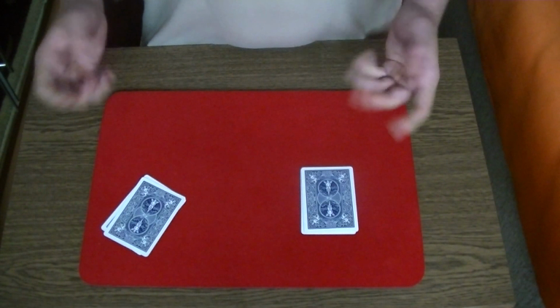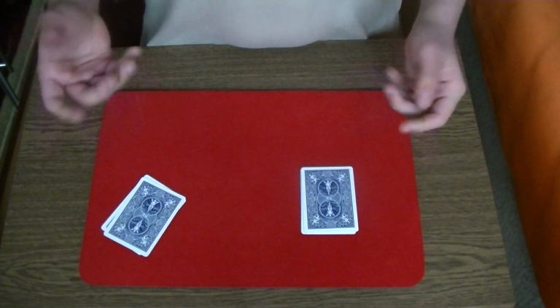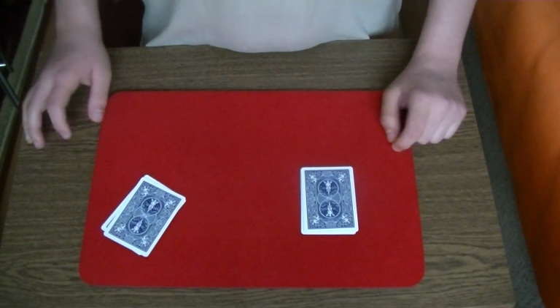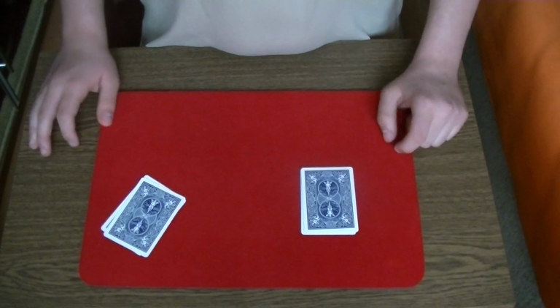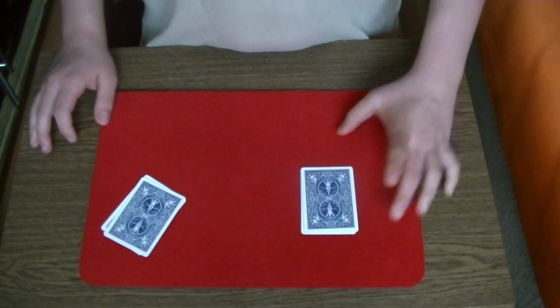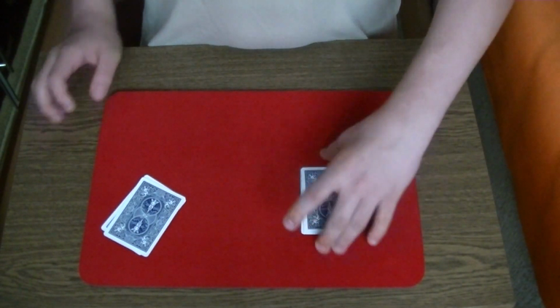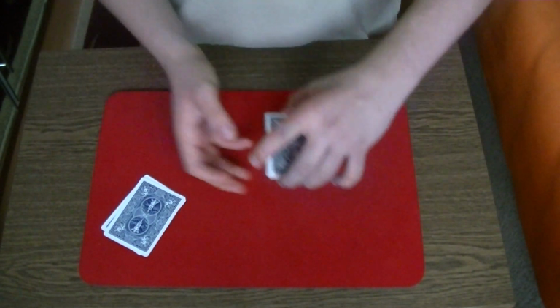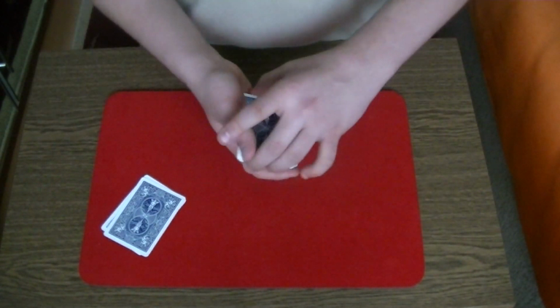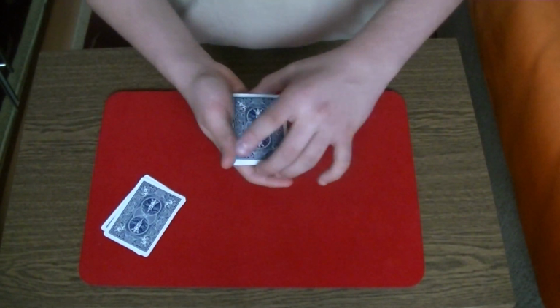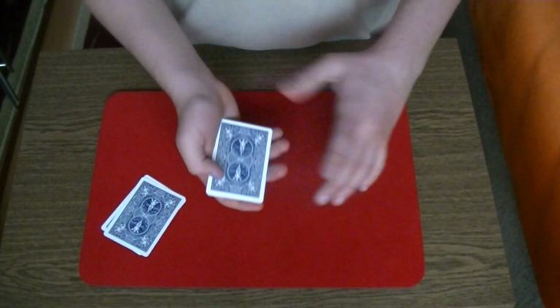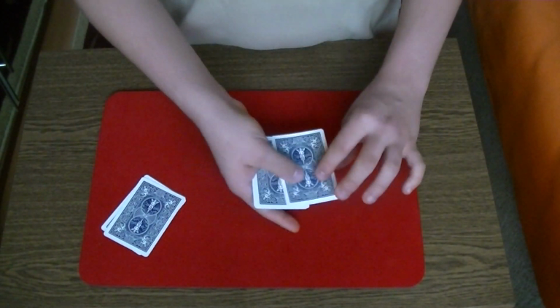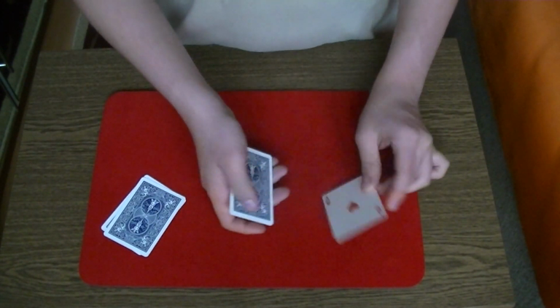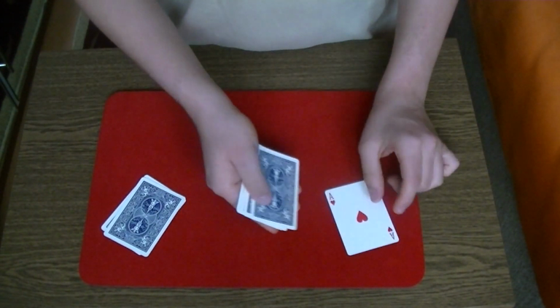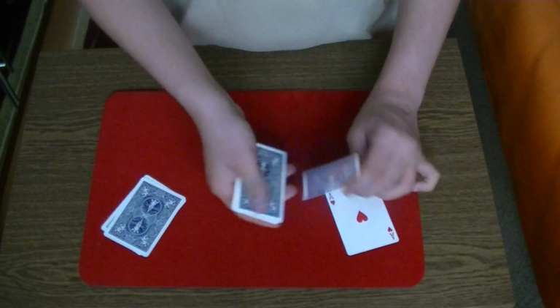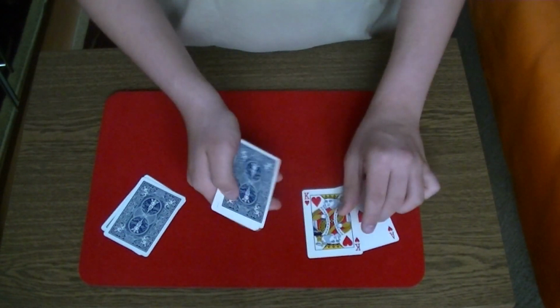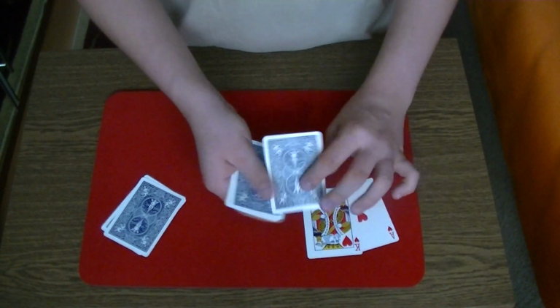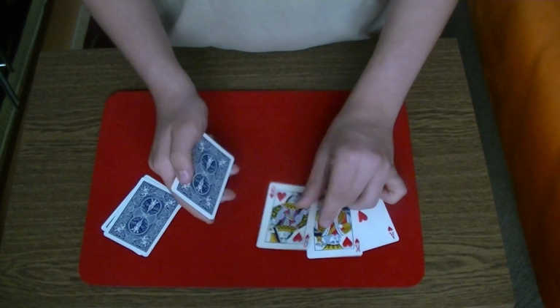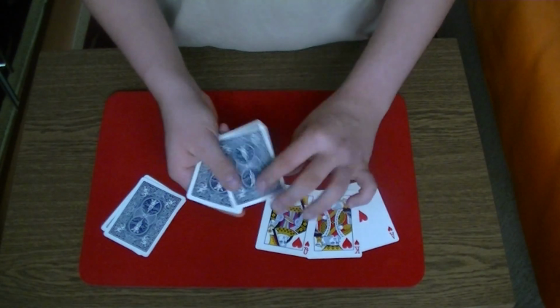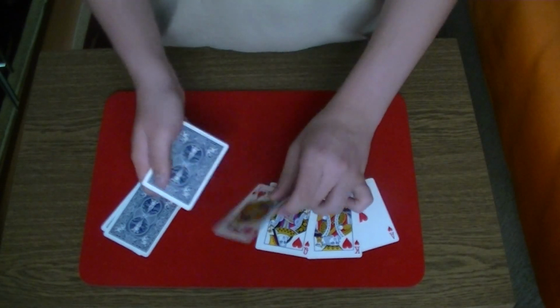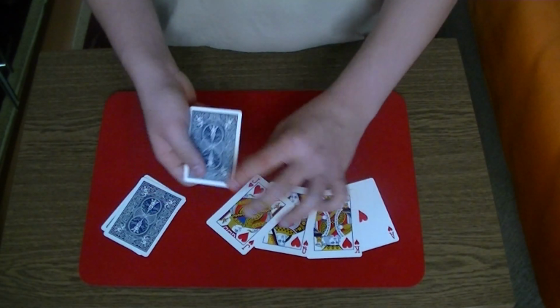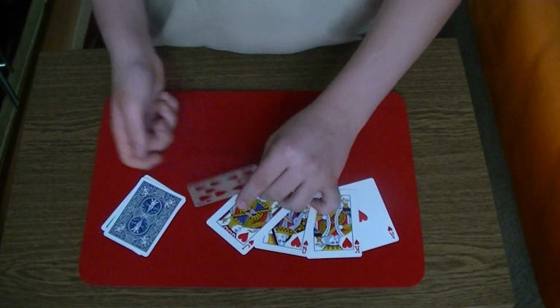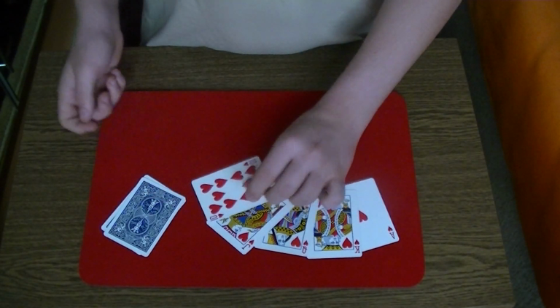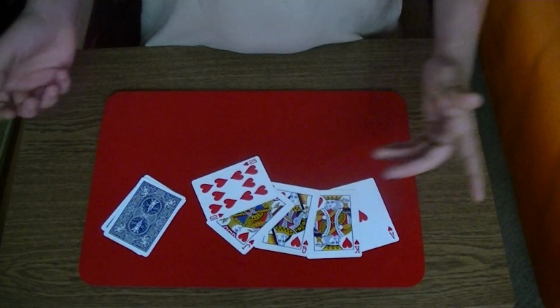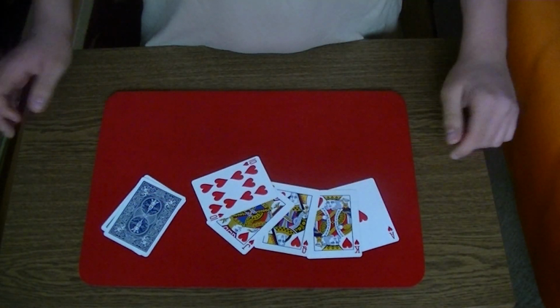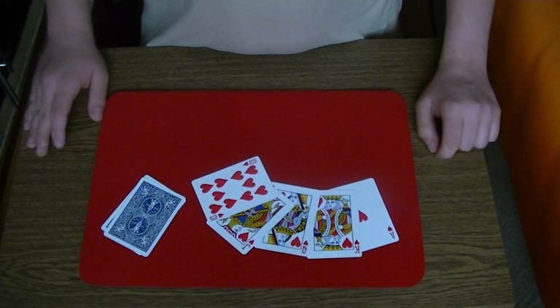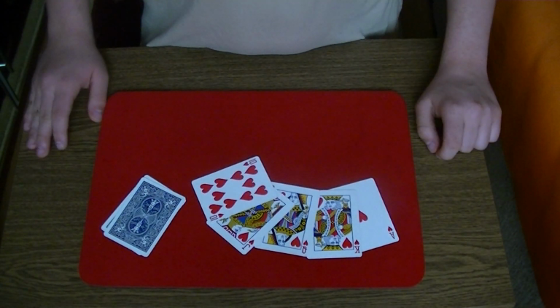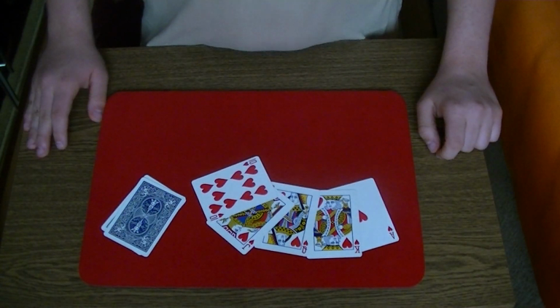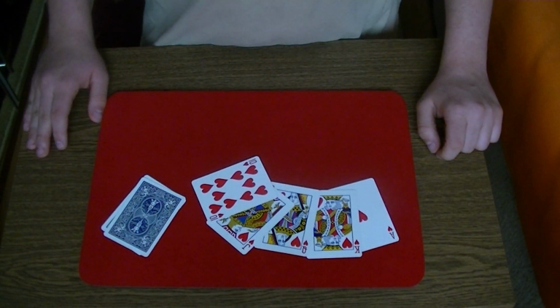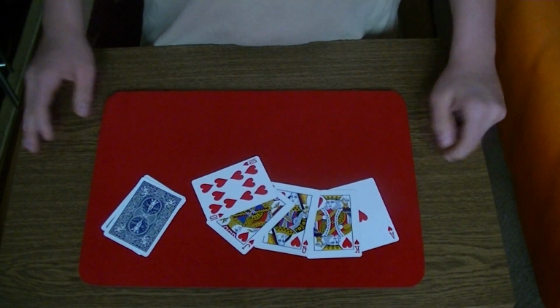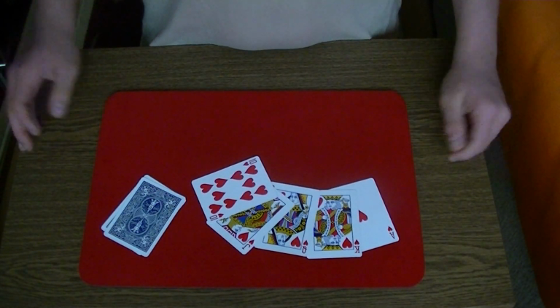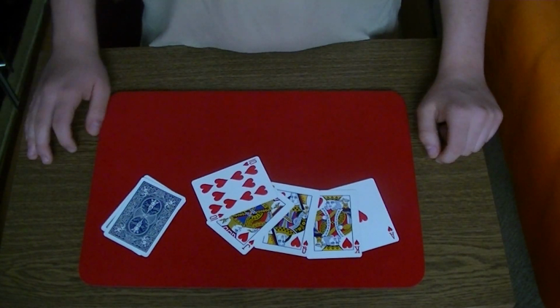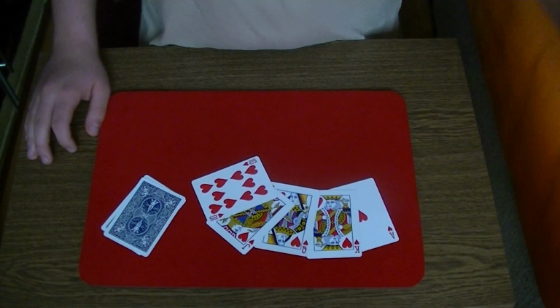And at the end of the trick, you can reveal that you have here a royal flush. So that's the trick, I hope you enjoy it and see you next time.